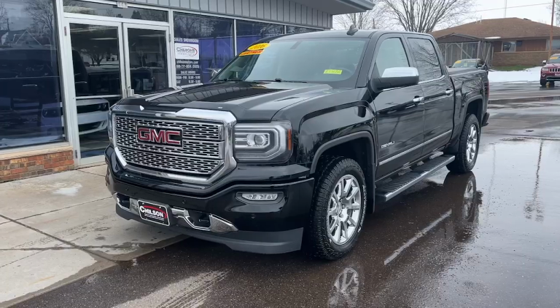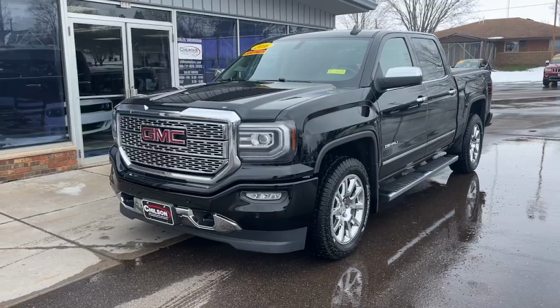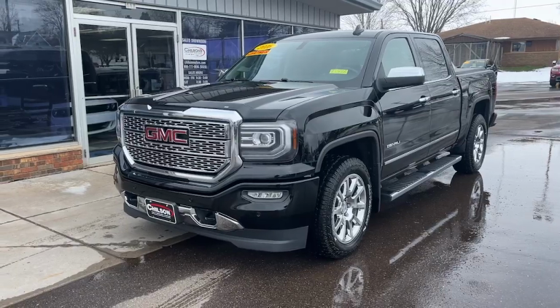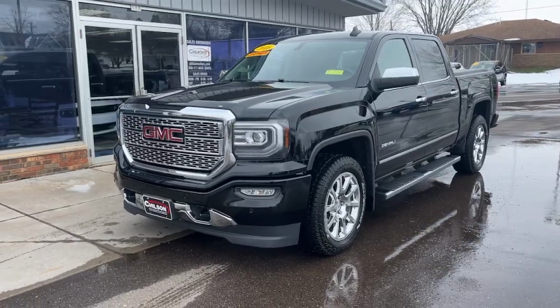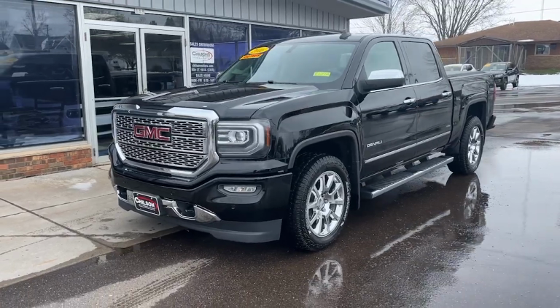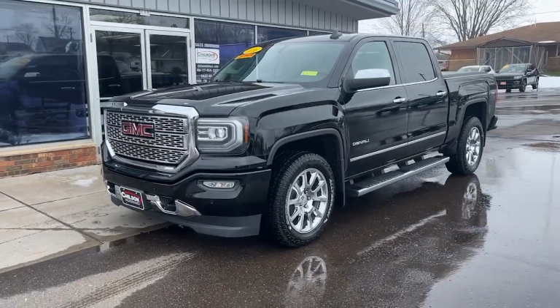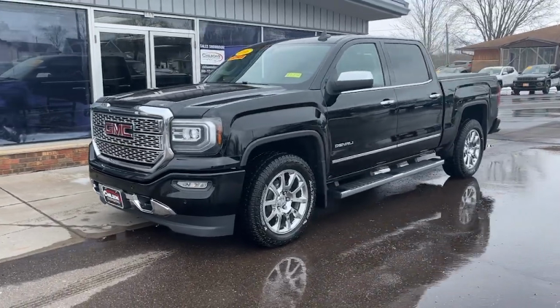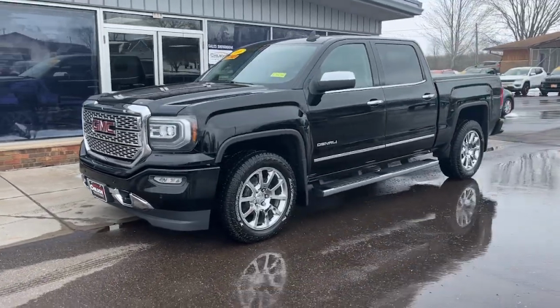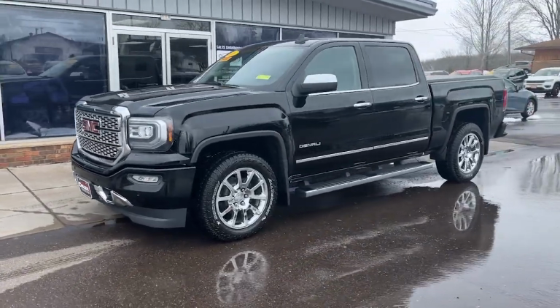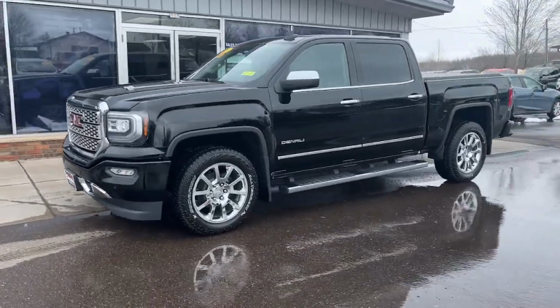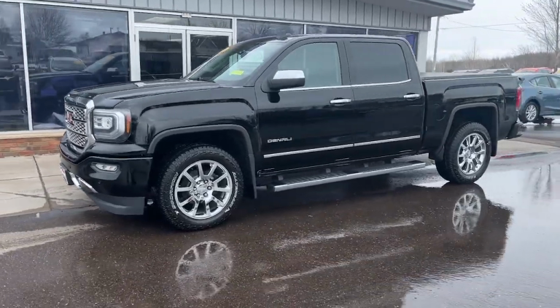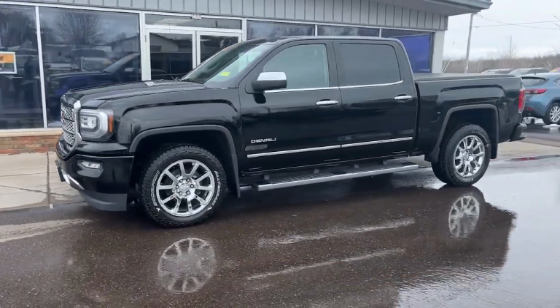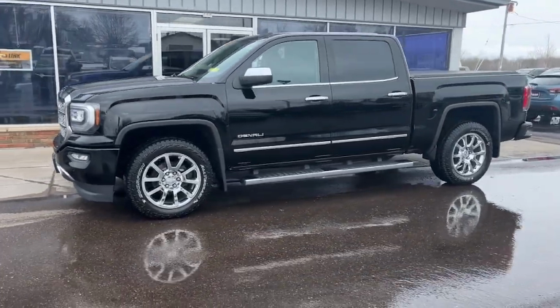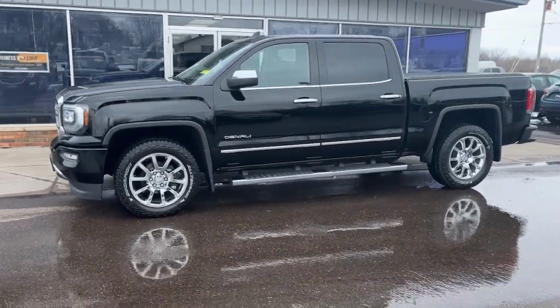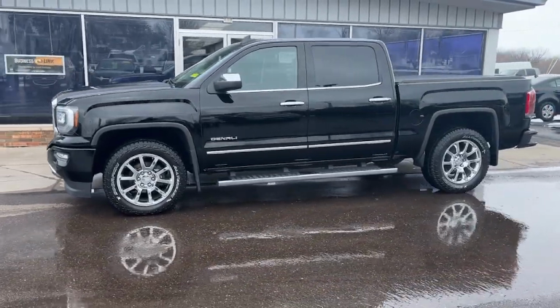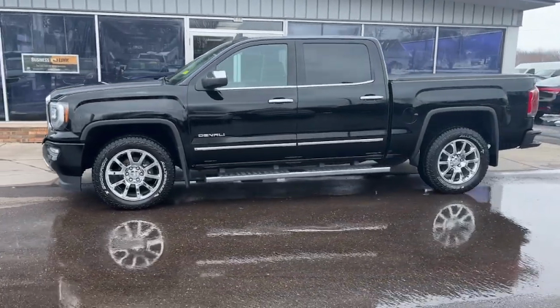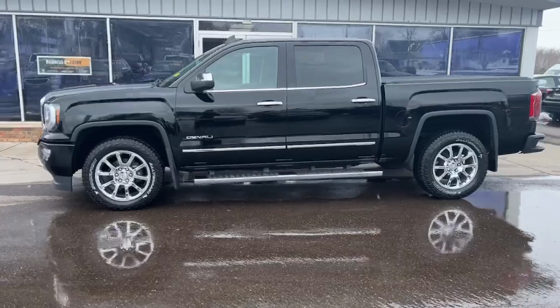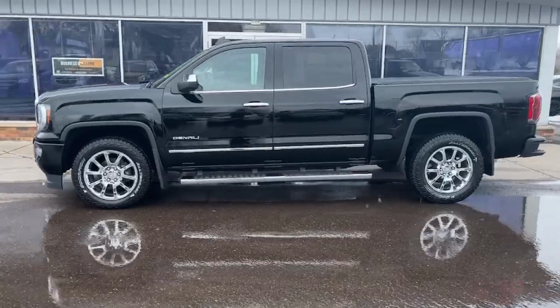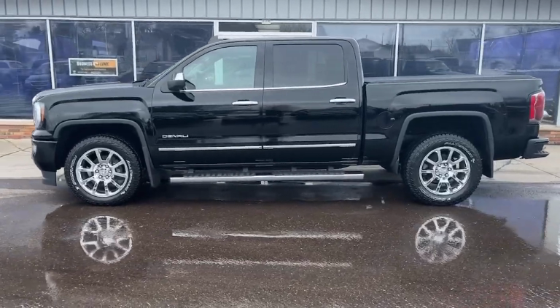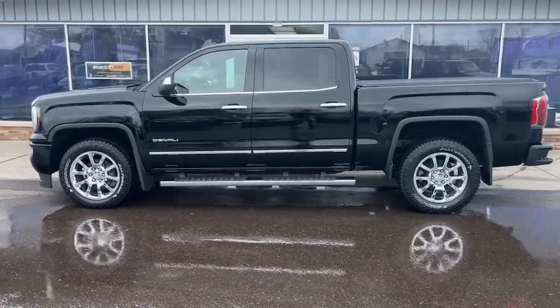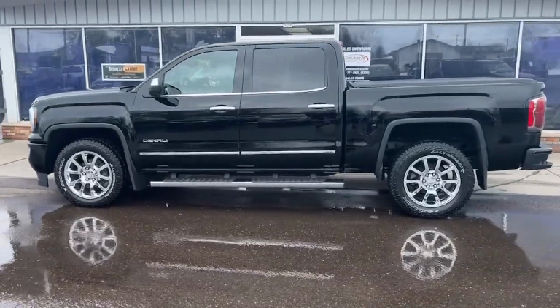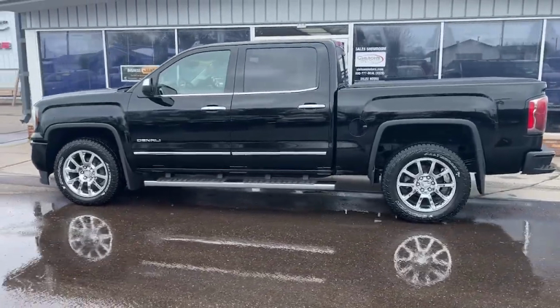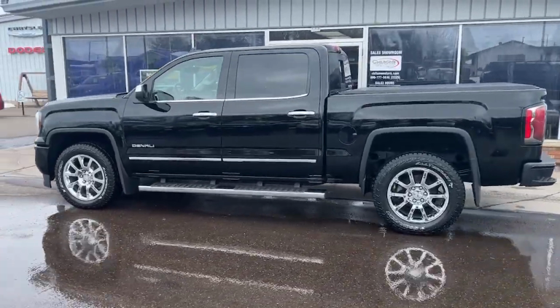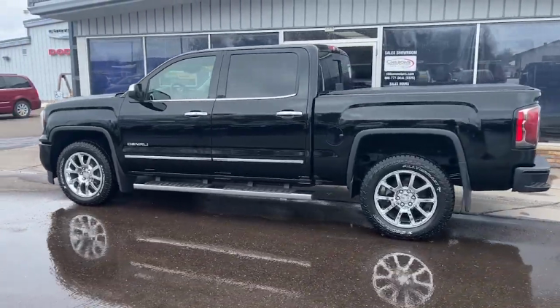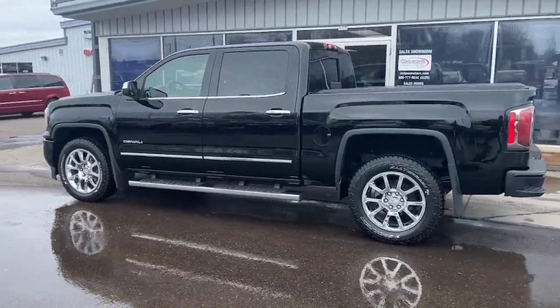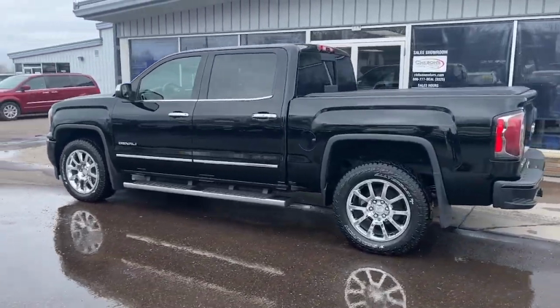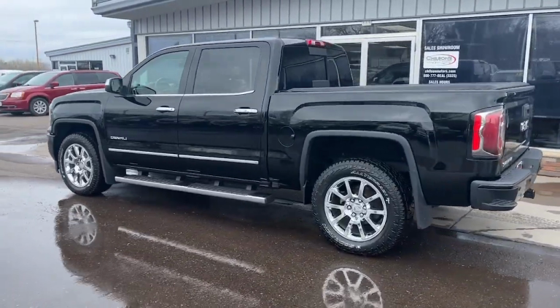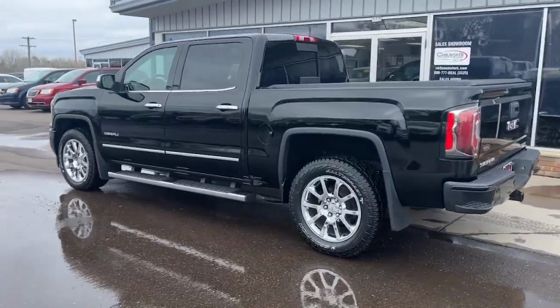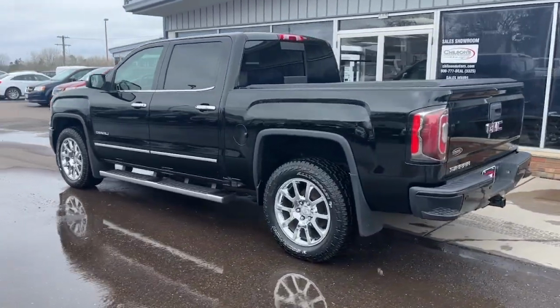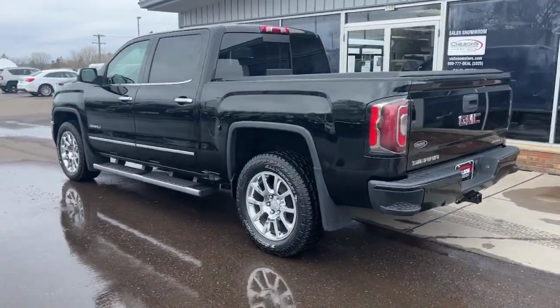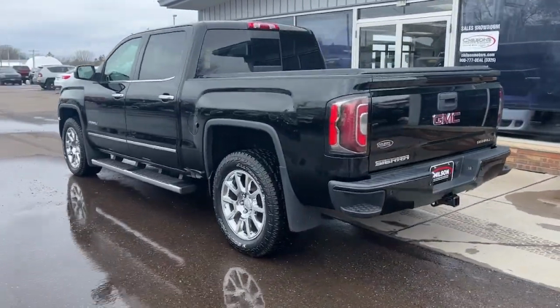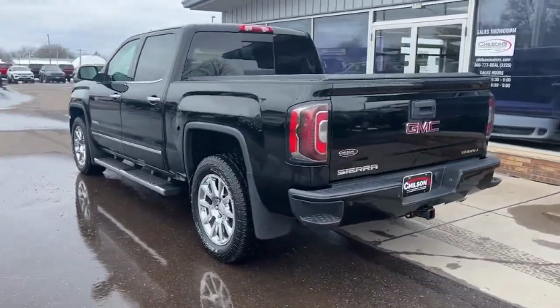This could be the car for you. The 2016 GMC Sierra. Enjoy a view of this hard-working, boldly styled GMC Sierra.